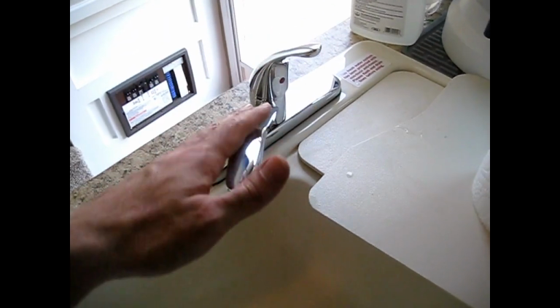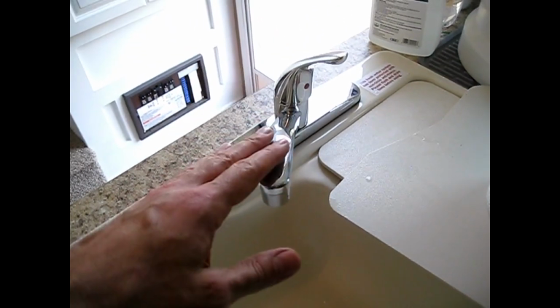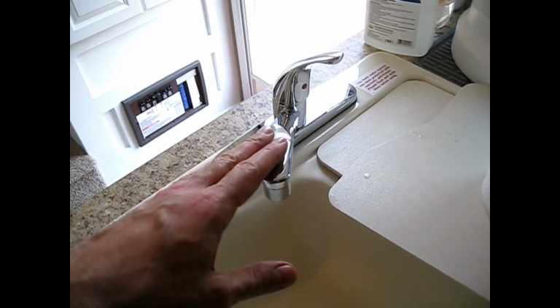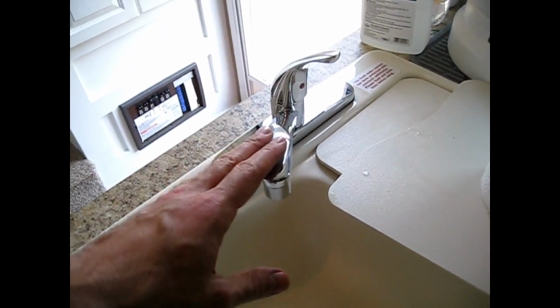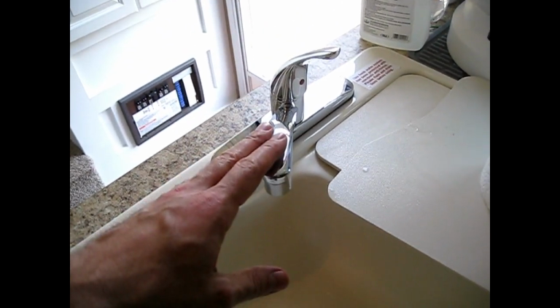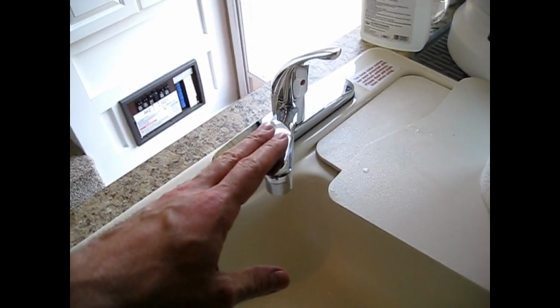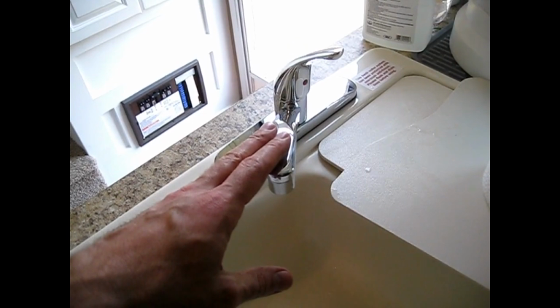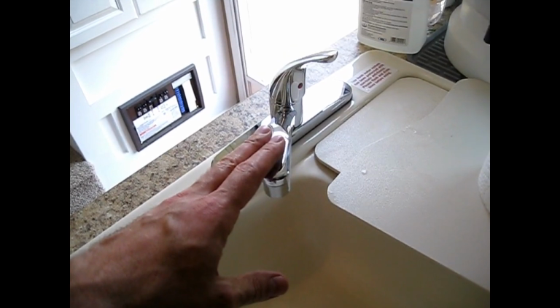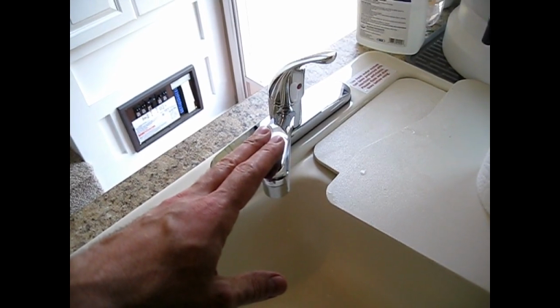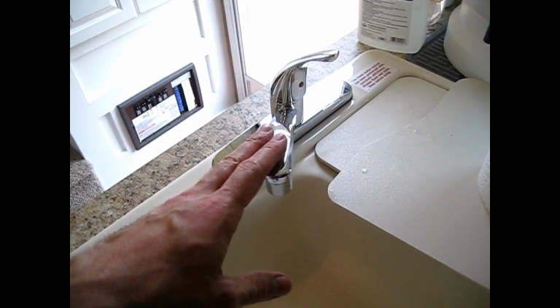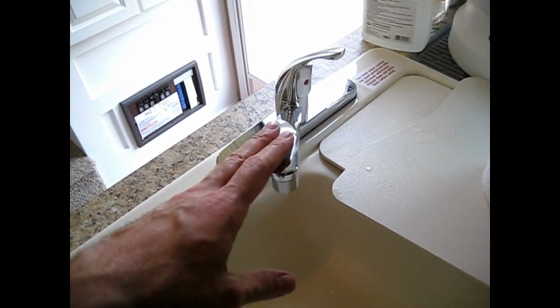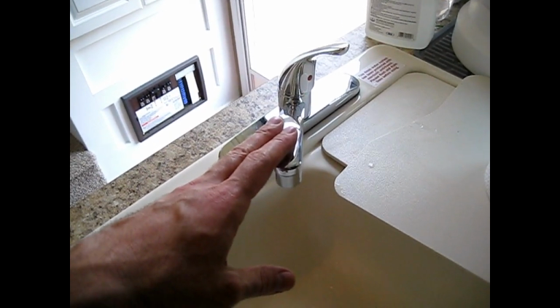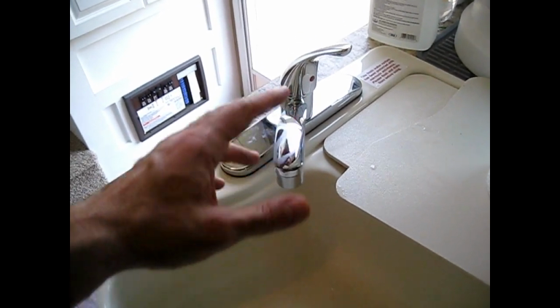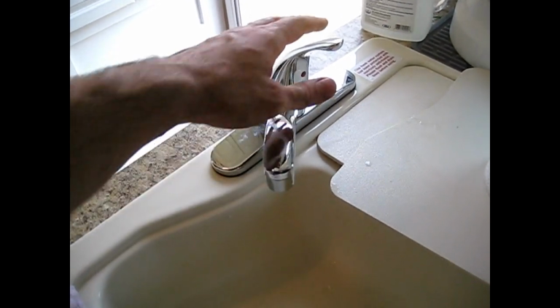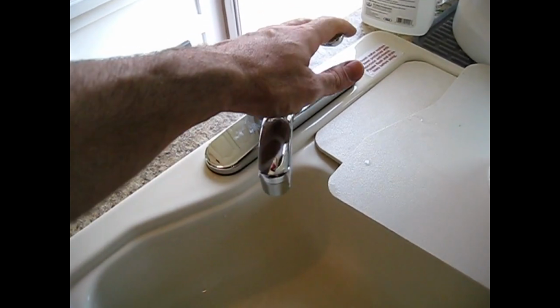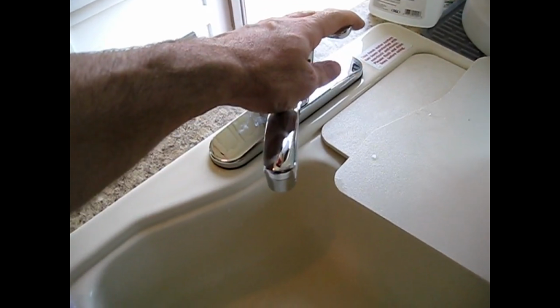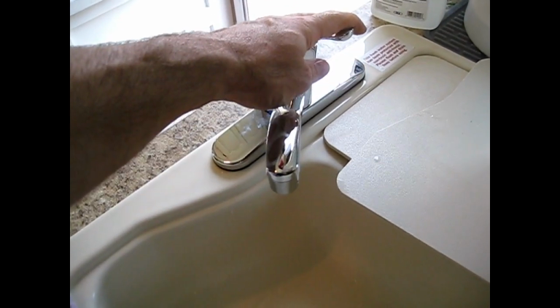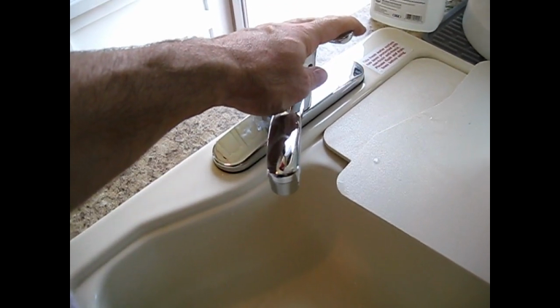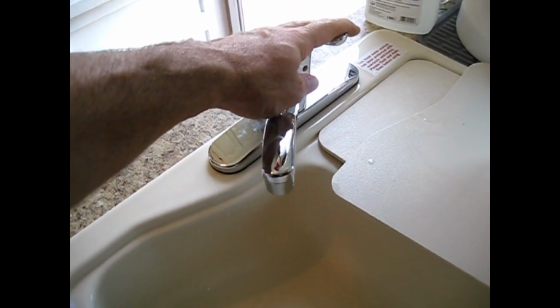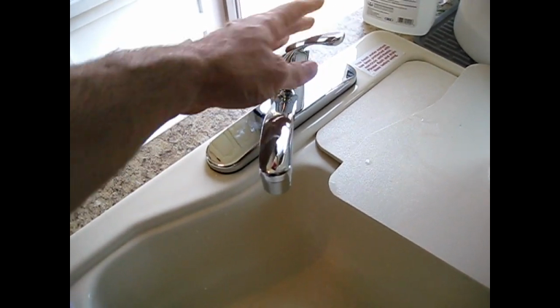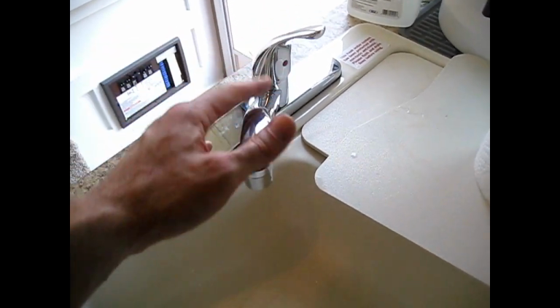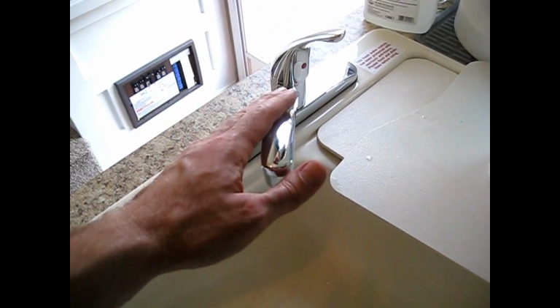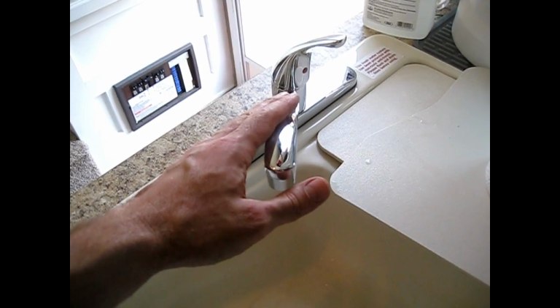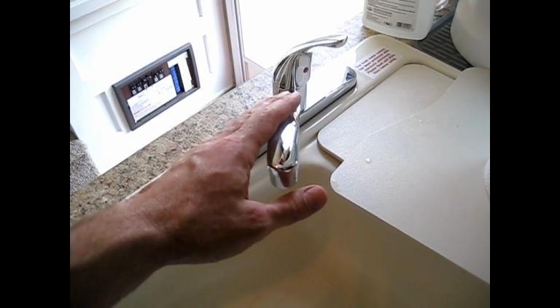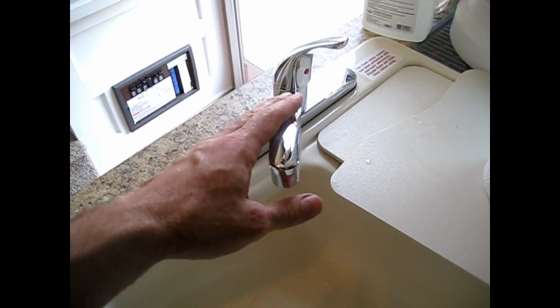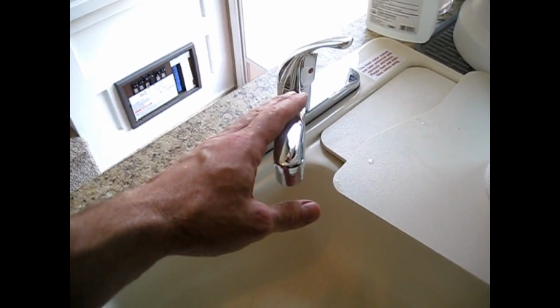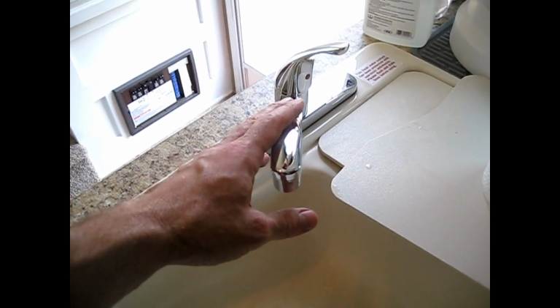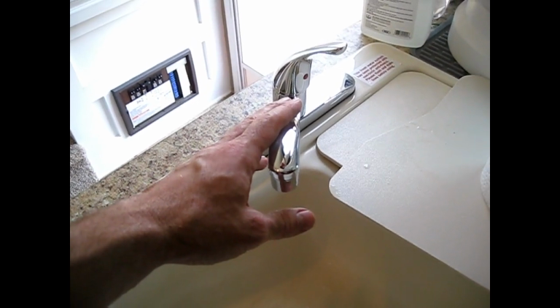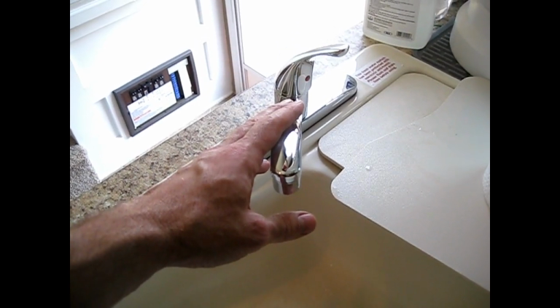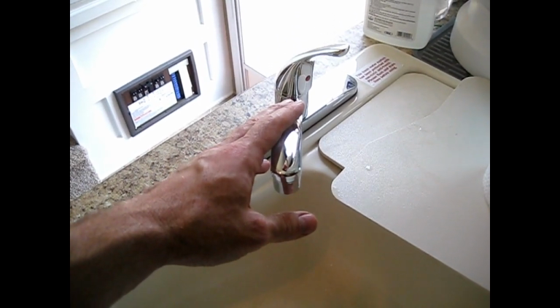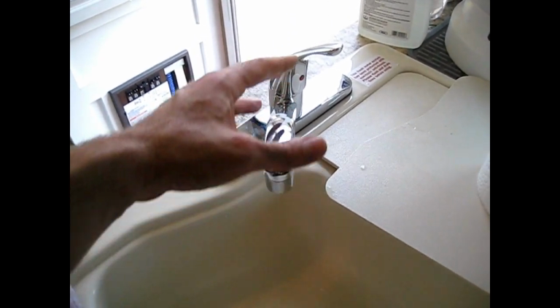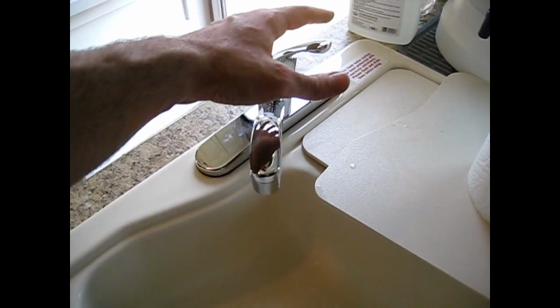You will notice I have a new faucet — that is because I replaced this faucet since the old one broke. I made a video about how to do that and I will put a link to that in the video description.